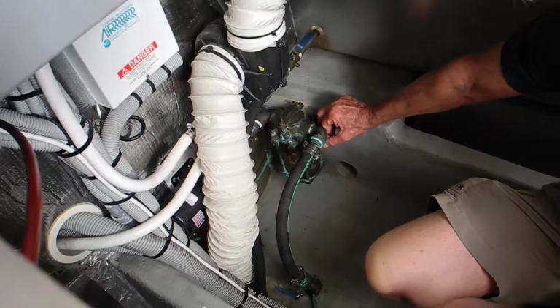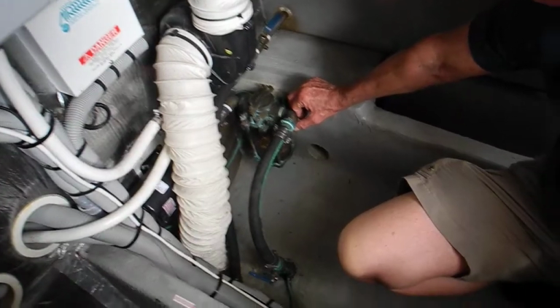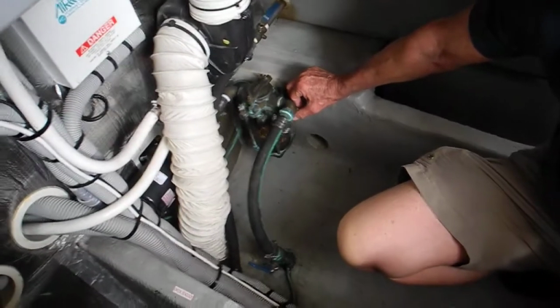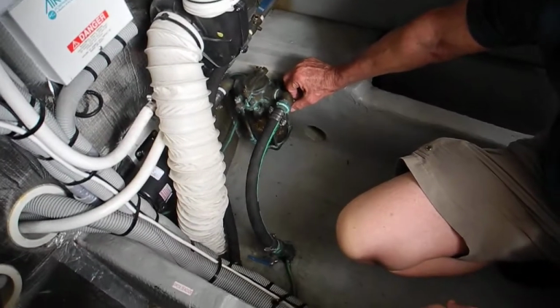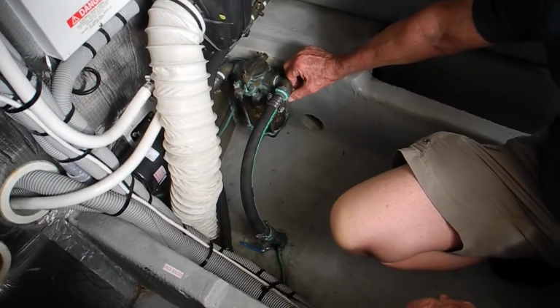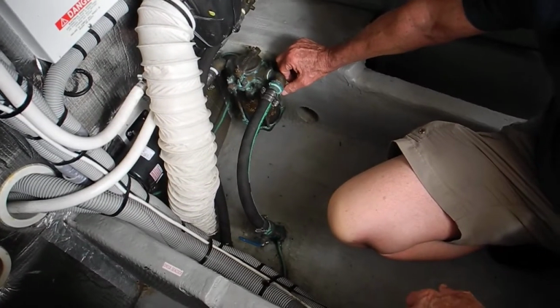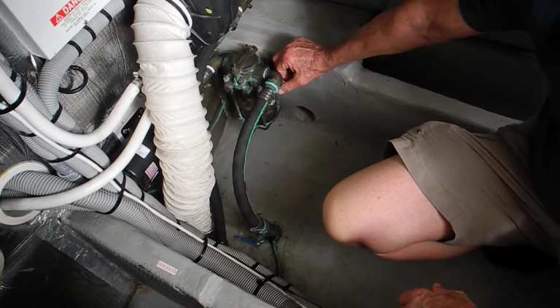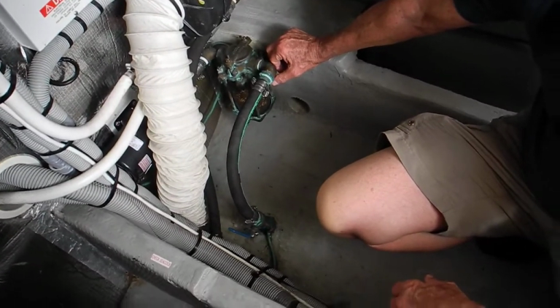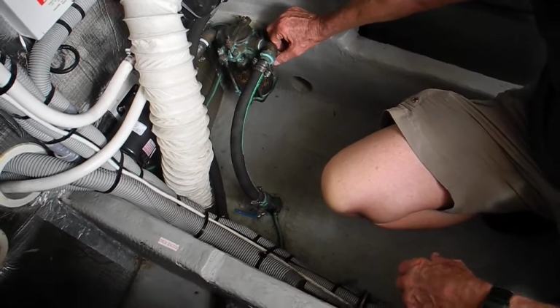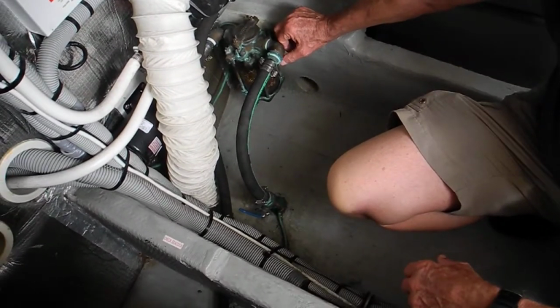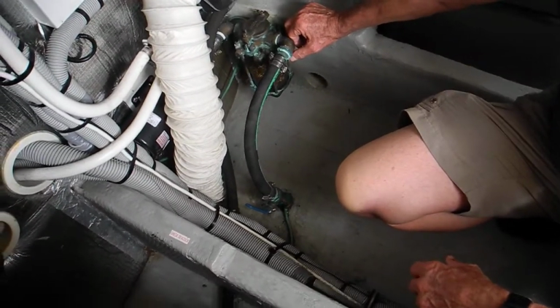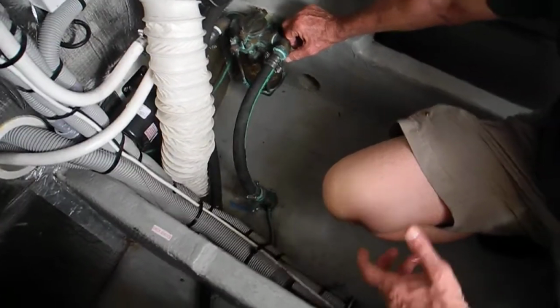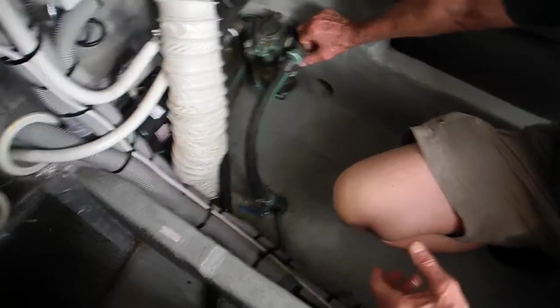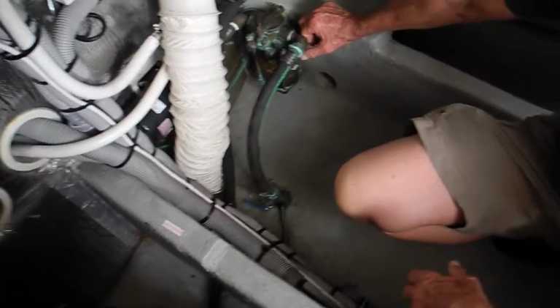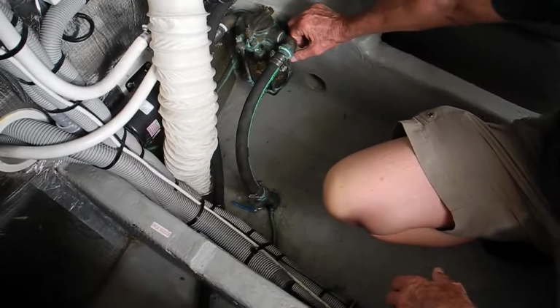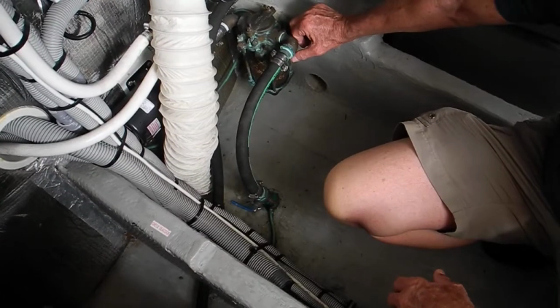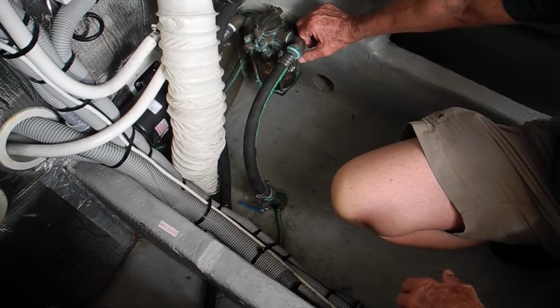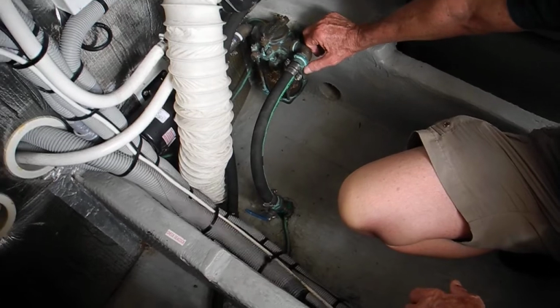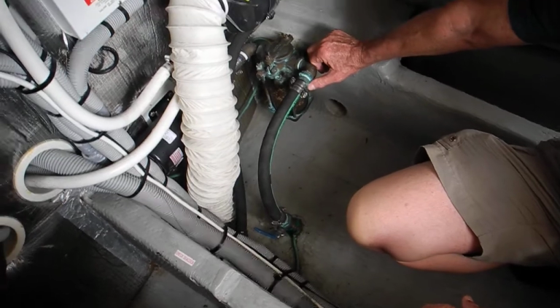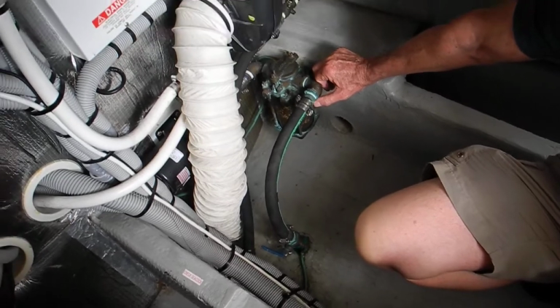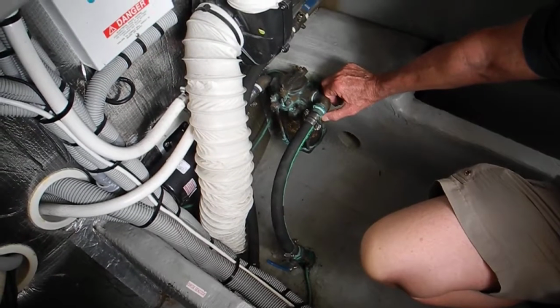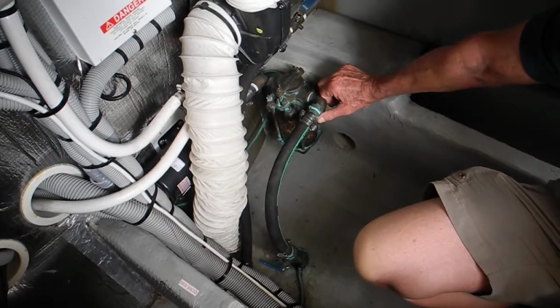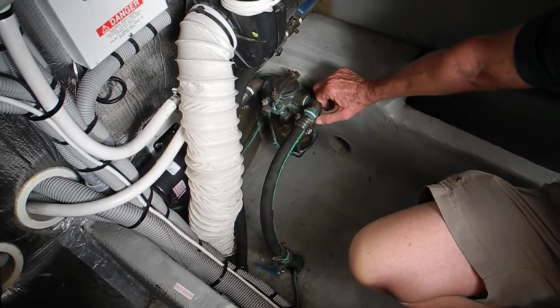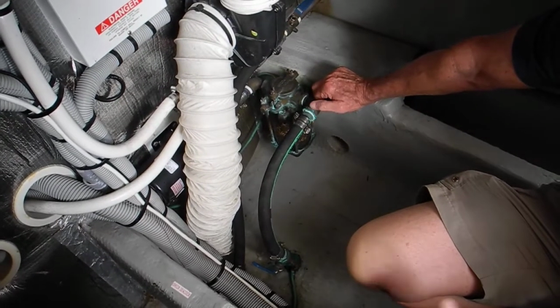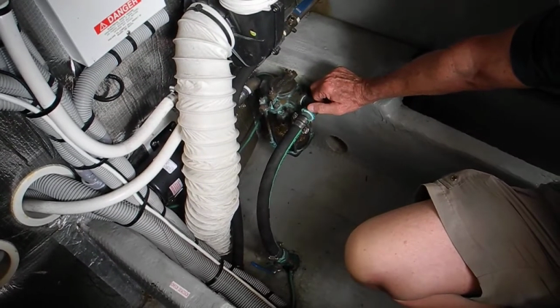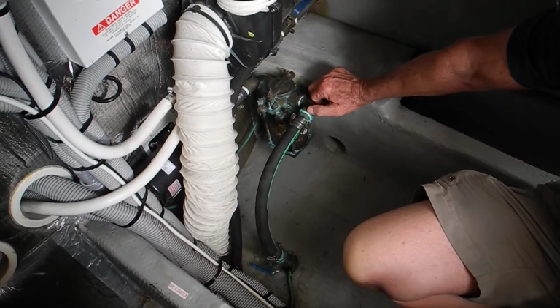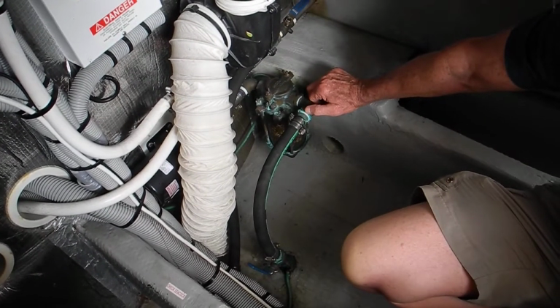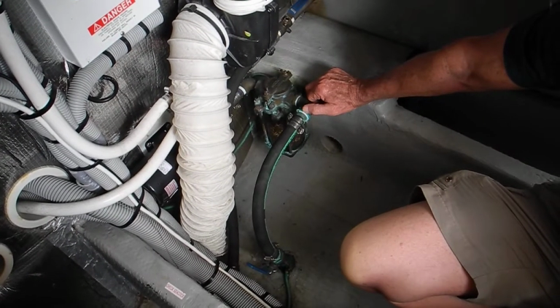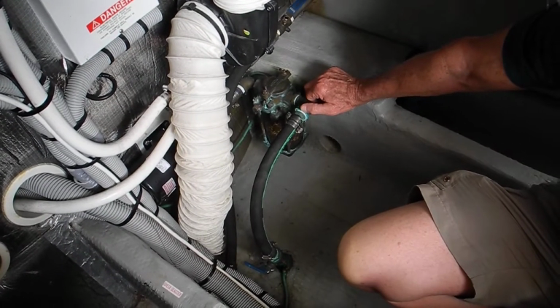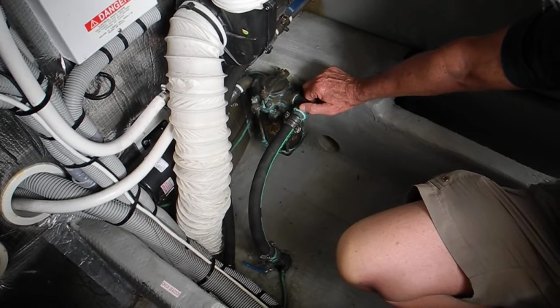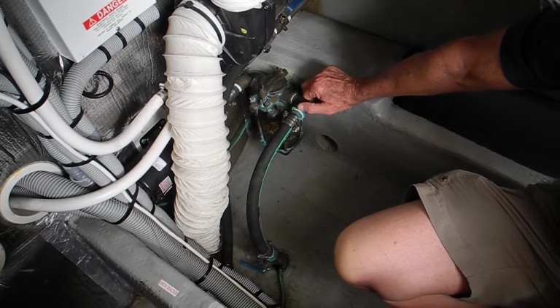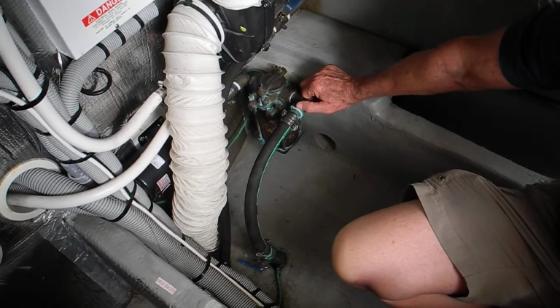Understand that strainers and filters are different. Strainers catch big chunky stuff. Filters catch dust and dirt, like an air conditioner filter.